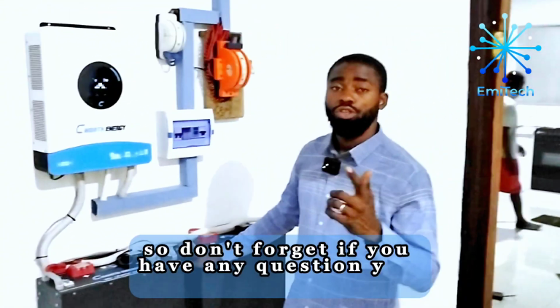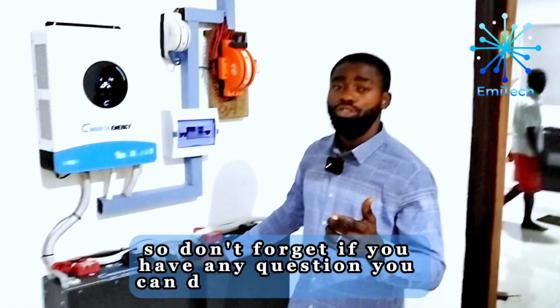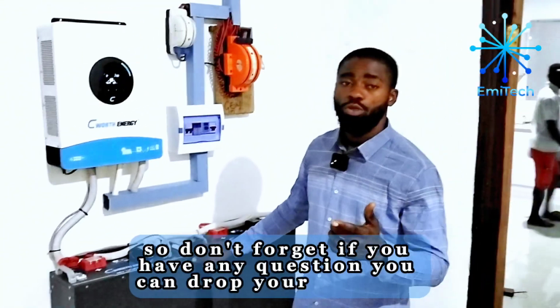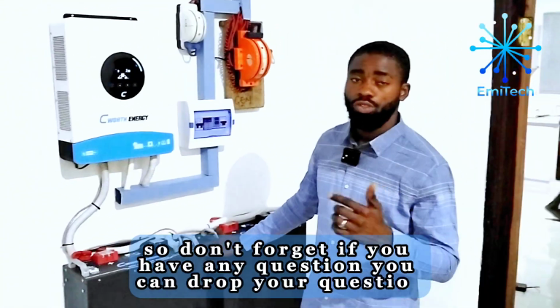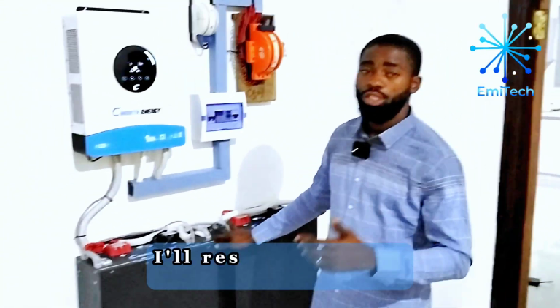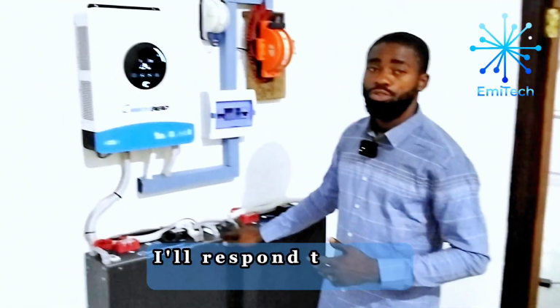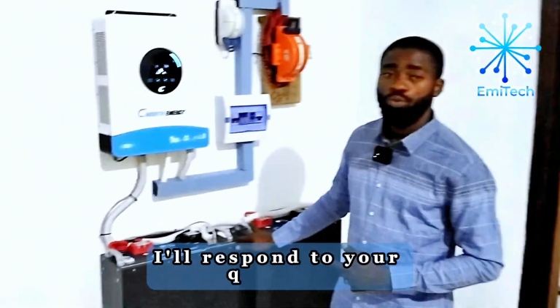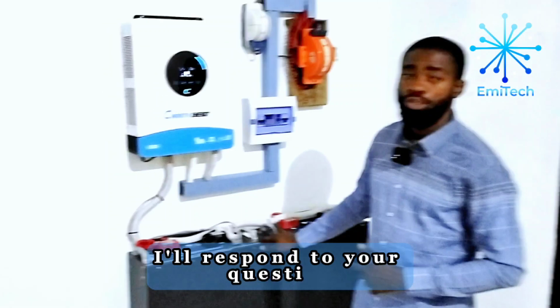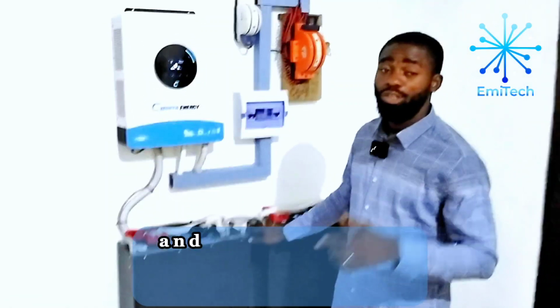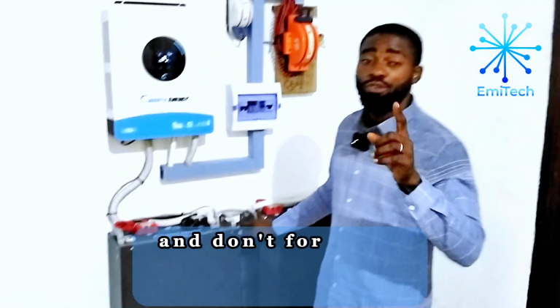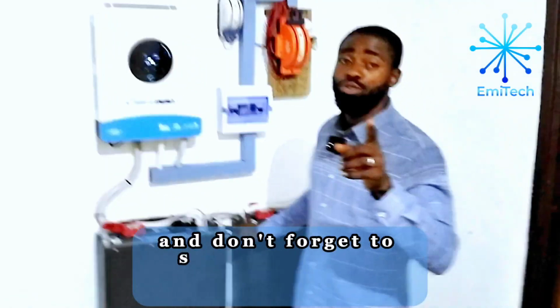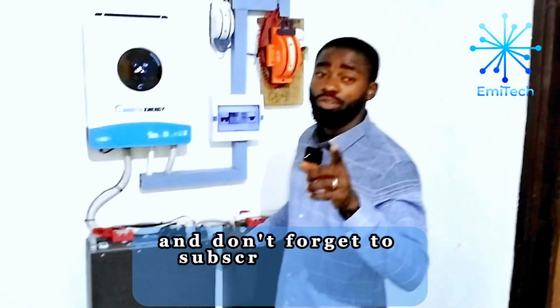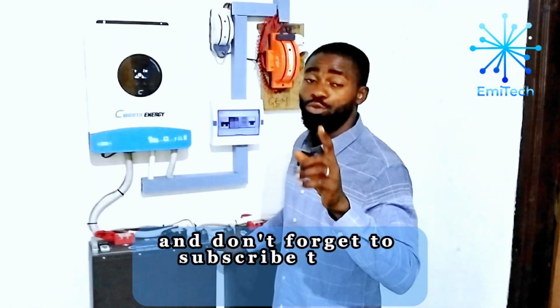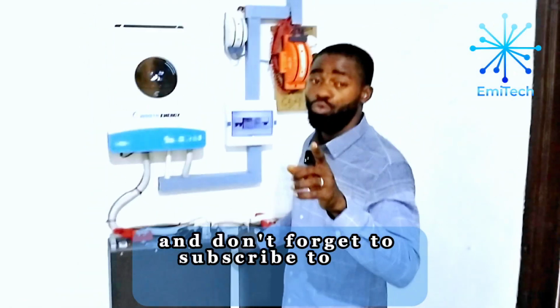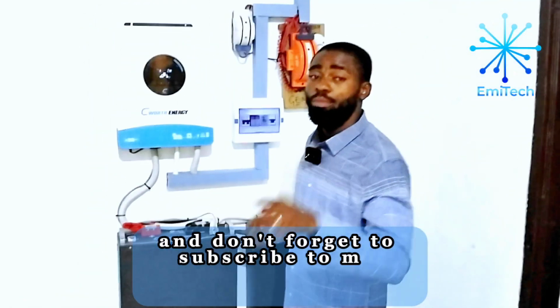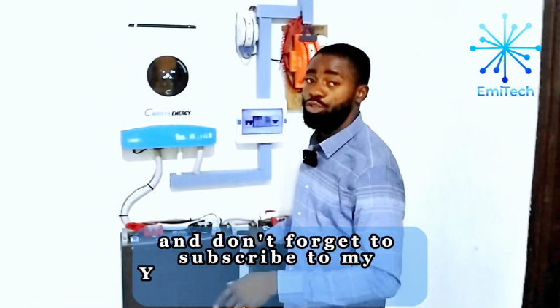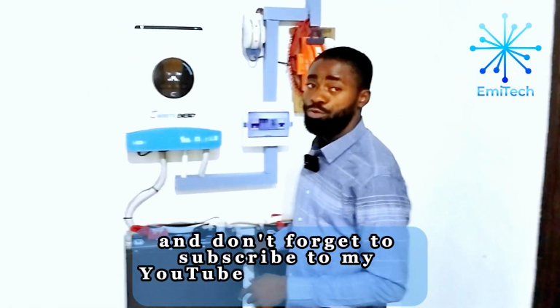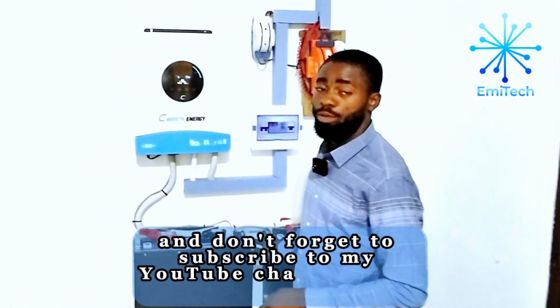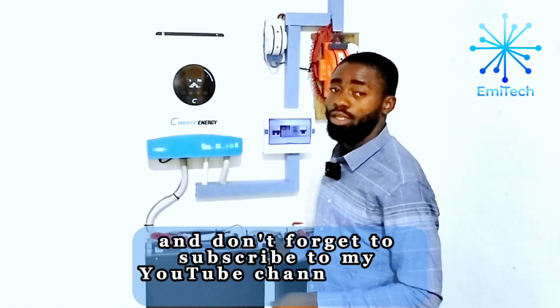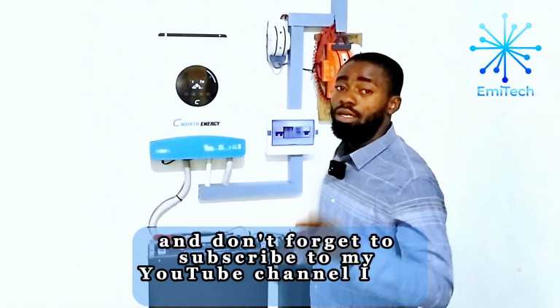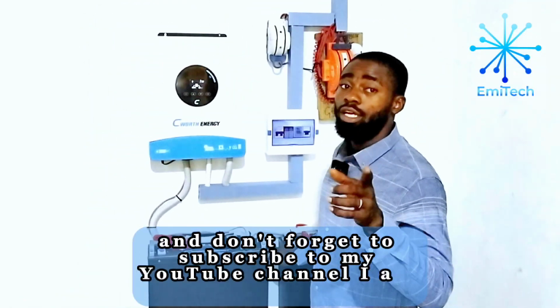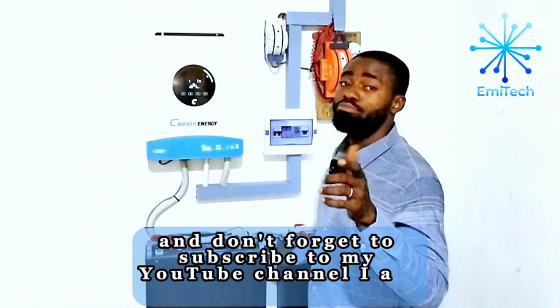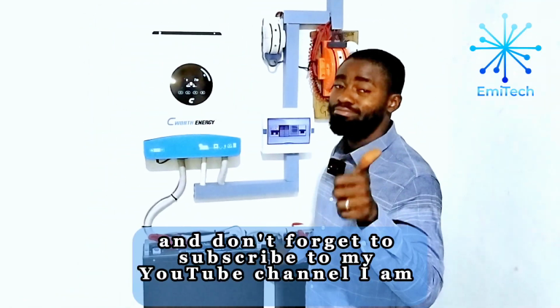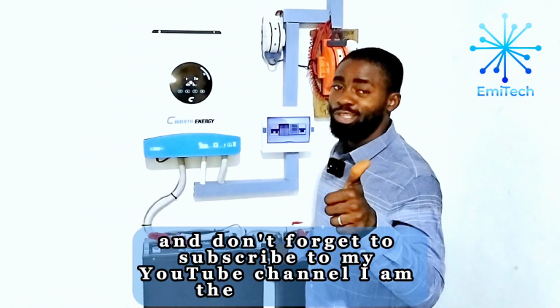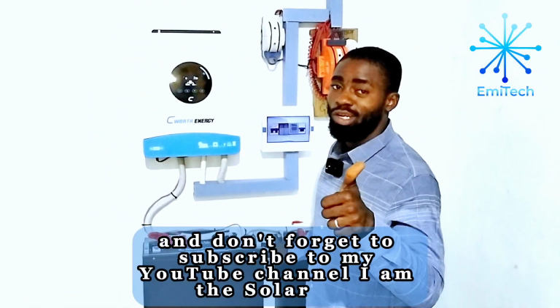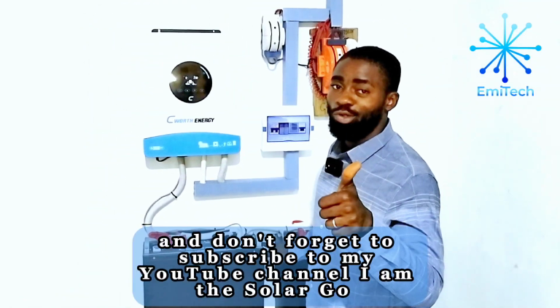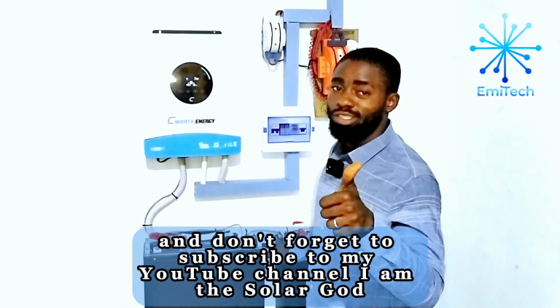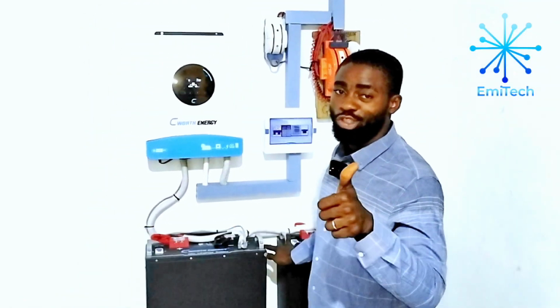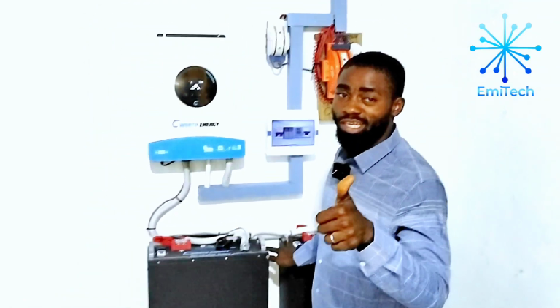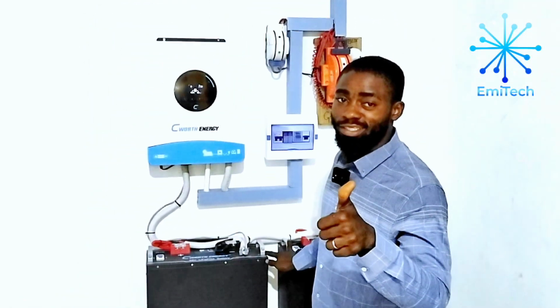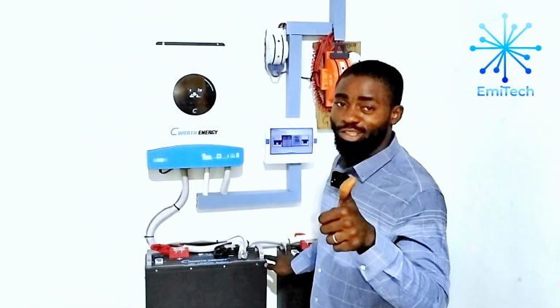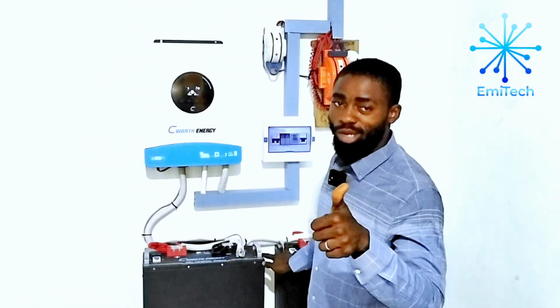If you have any questions, drop them in the comments and I'll respond. Don't forget to subscribe to my YouTube channel — I am the Solar God, the surest solar plug.